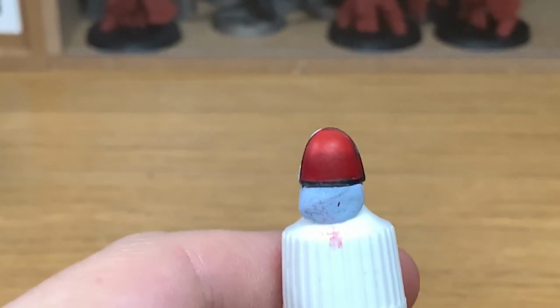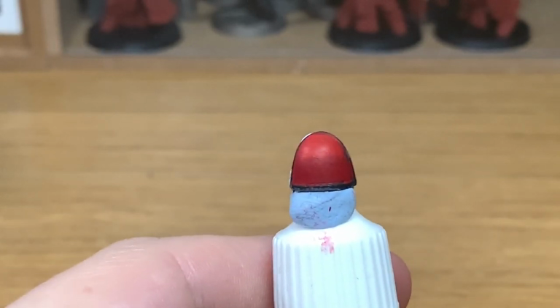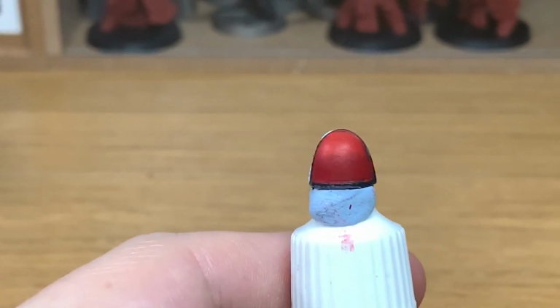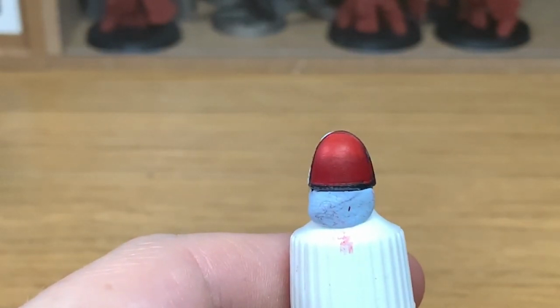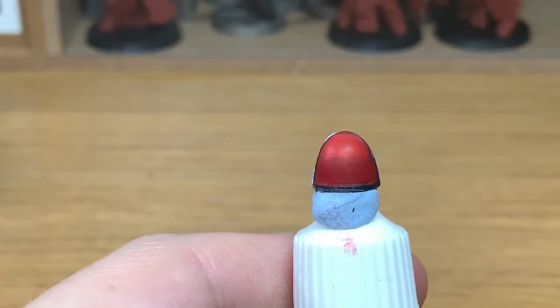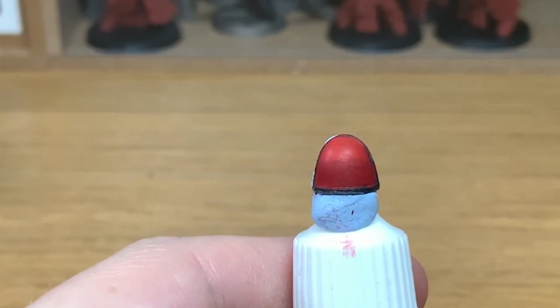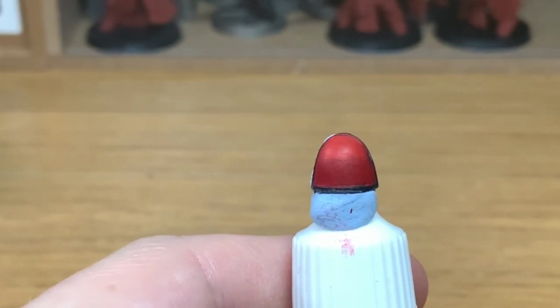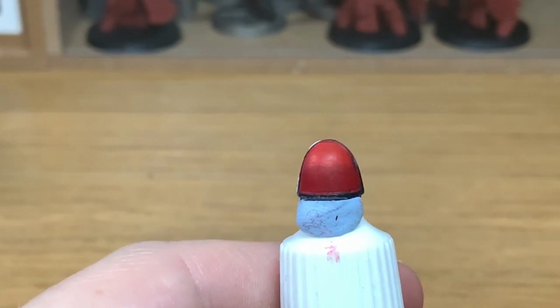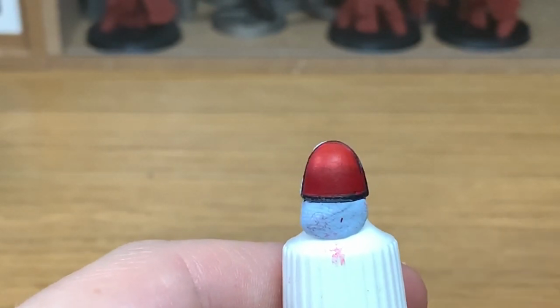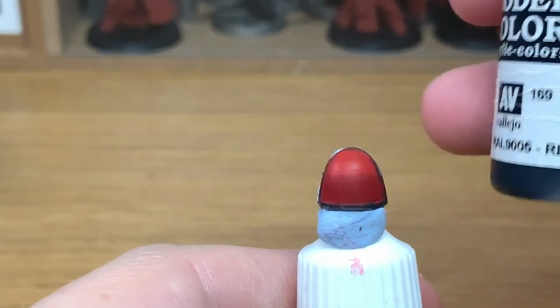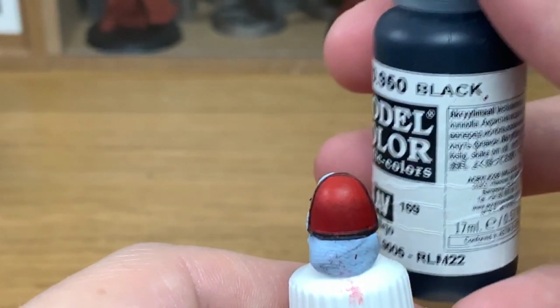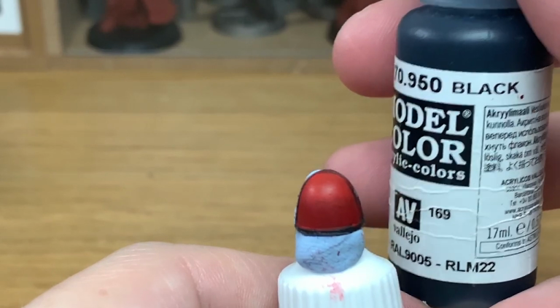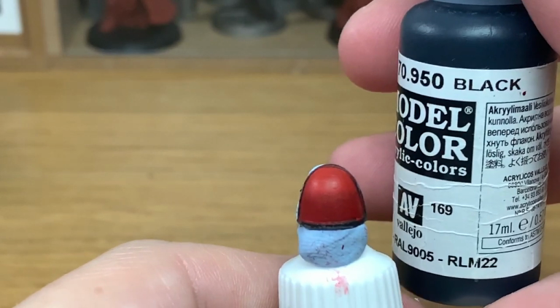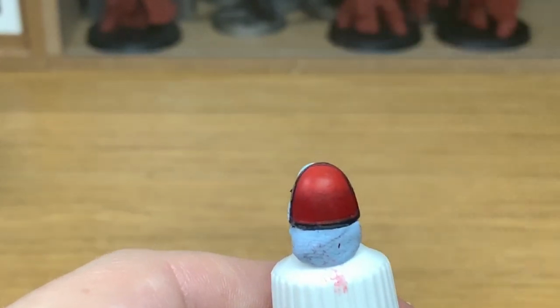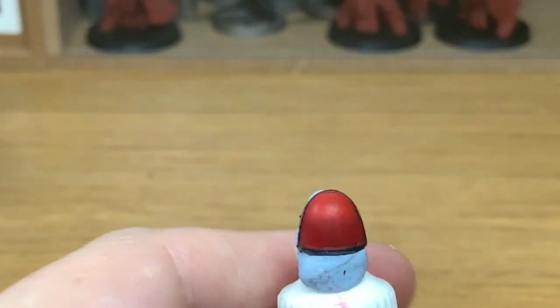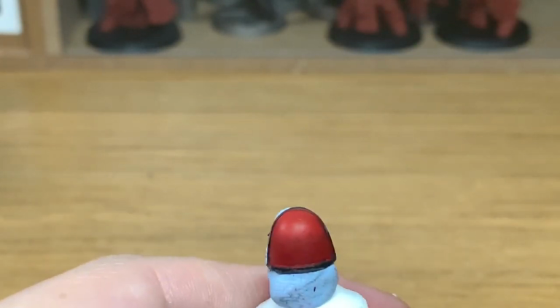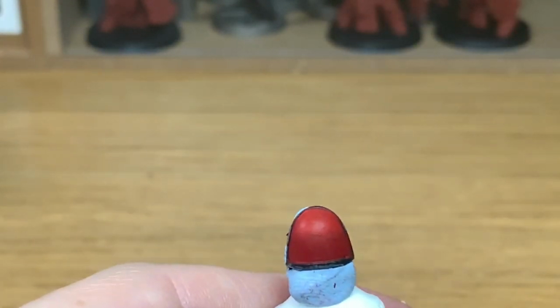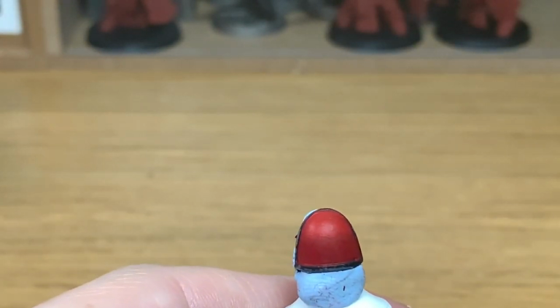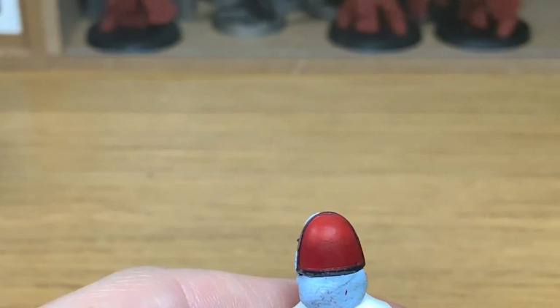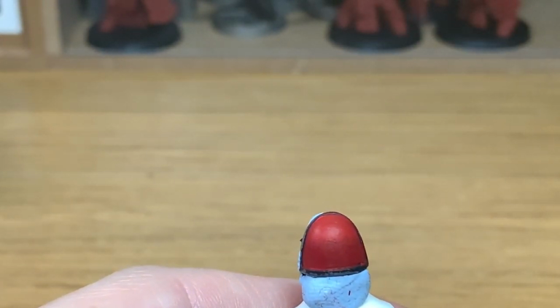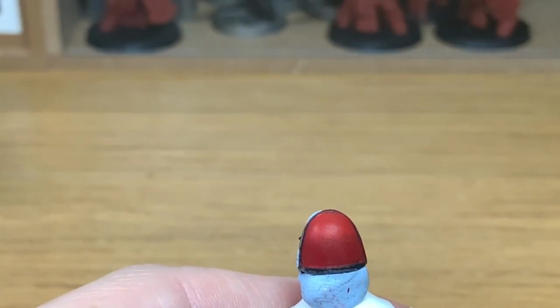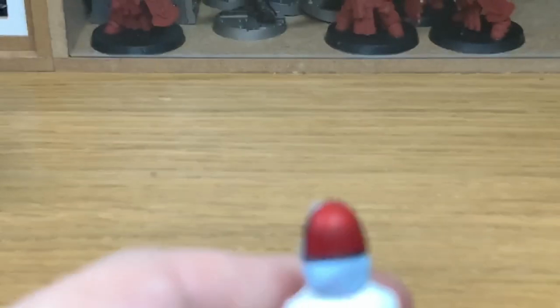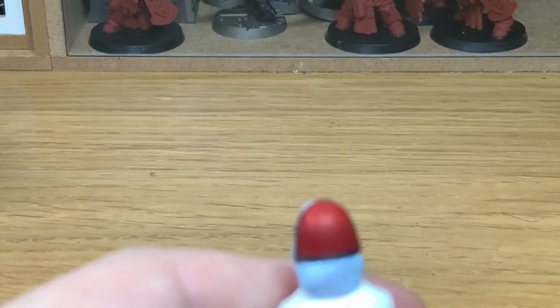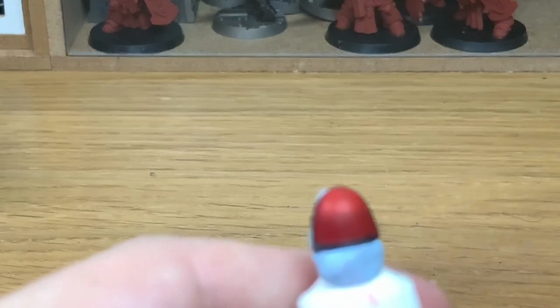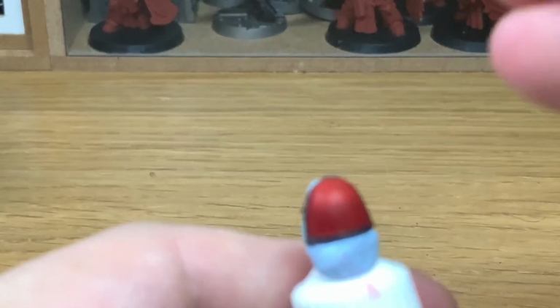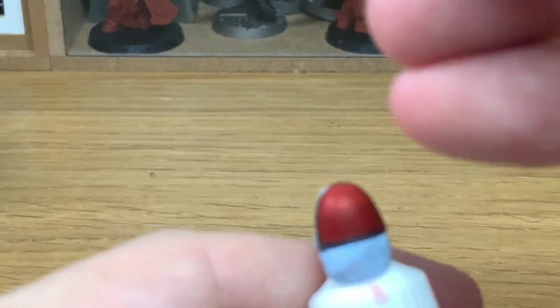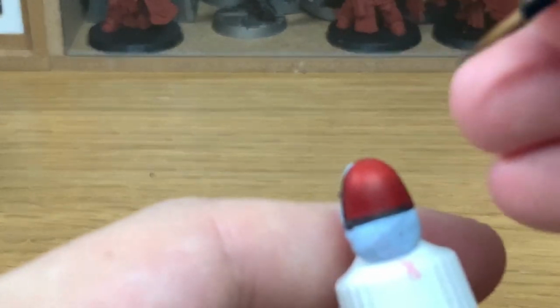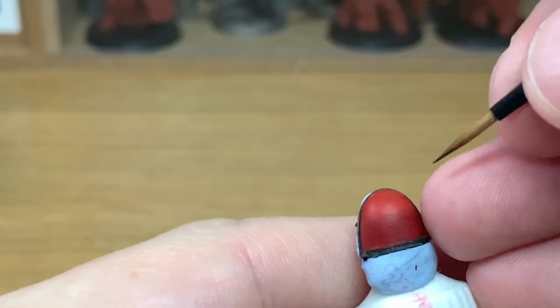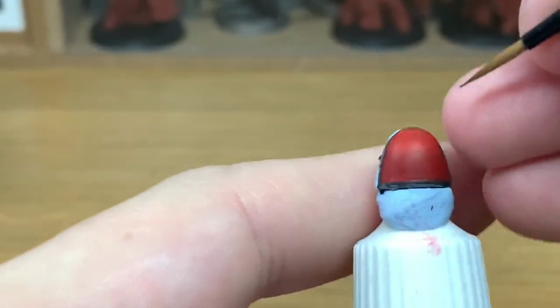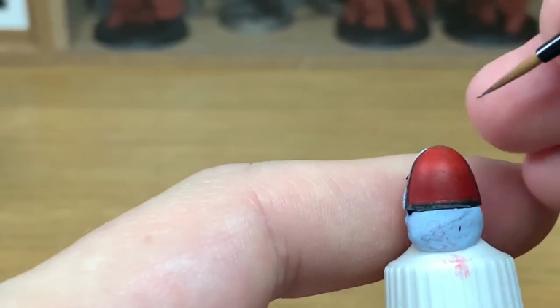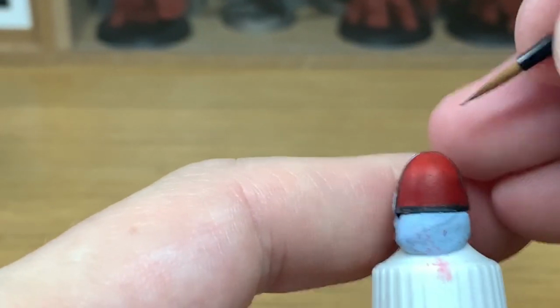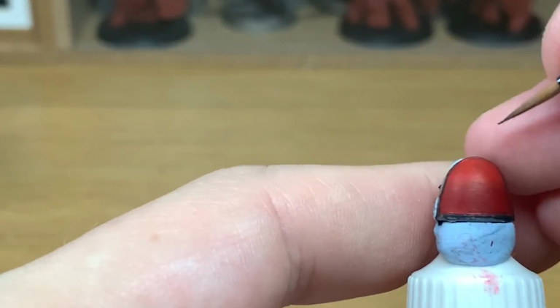The first colour and the main colour that we're going to use for the whole of this video is going to be Vallejo Black. I've painted the shoulder pad roughly so it's basically Mephiston Red and the top half of it has been painted with Evil Sun Scarlet.